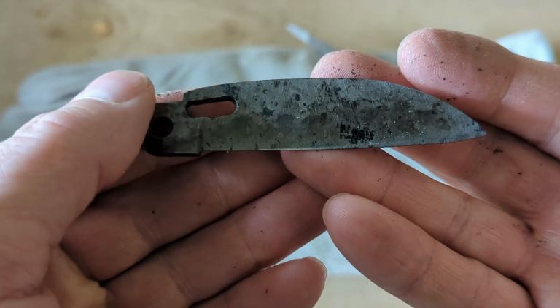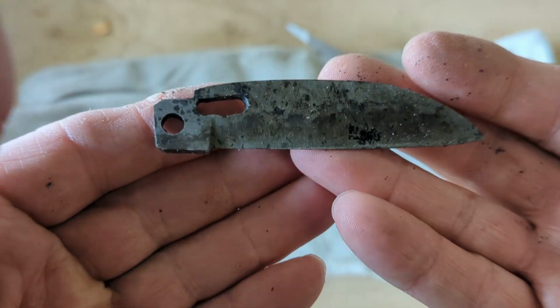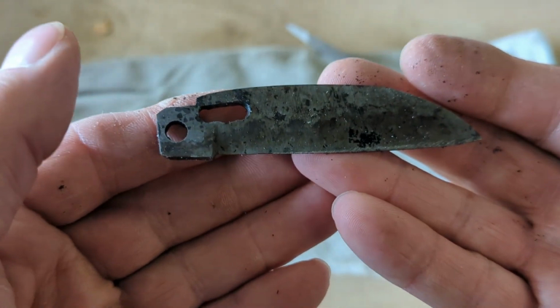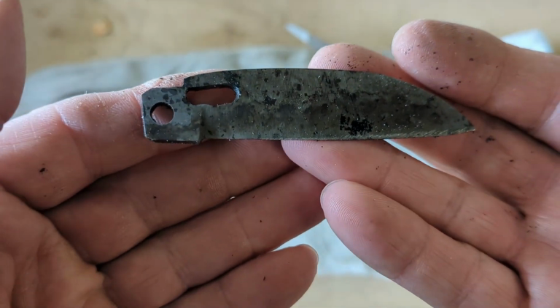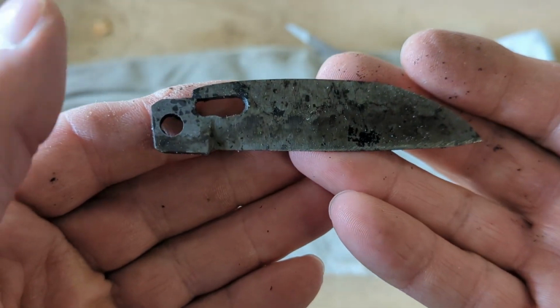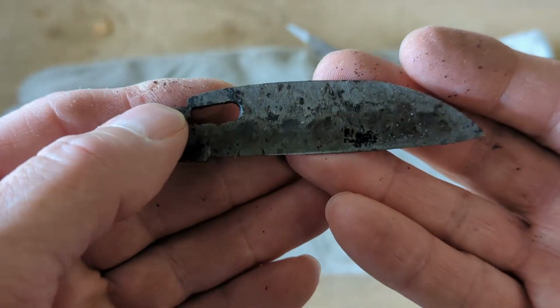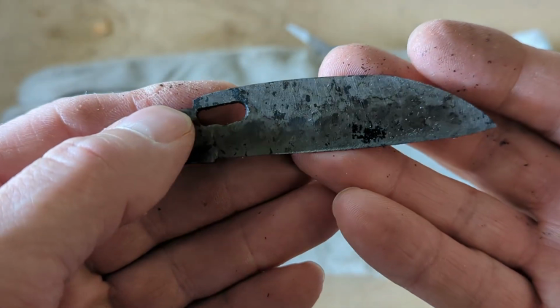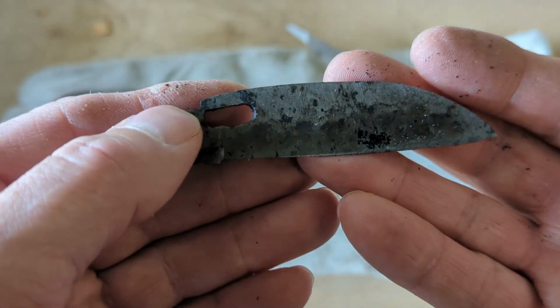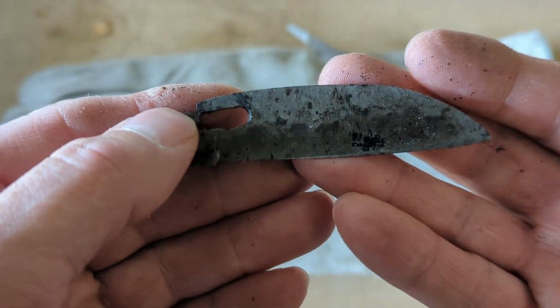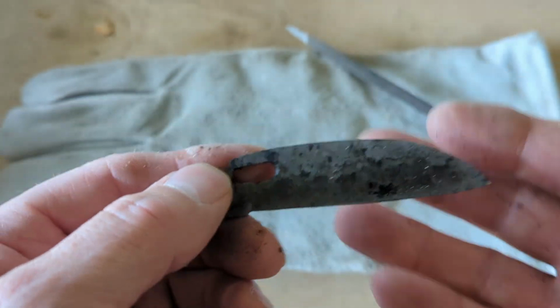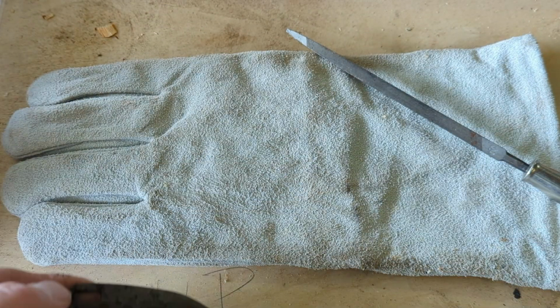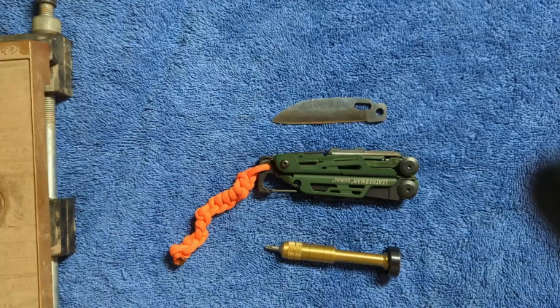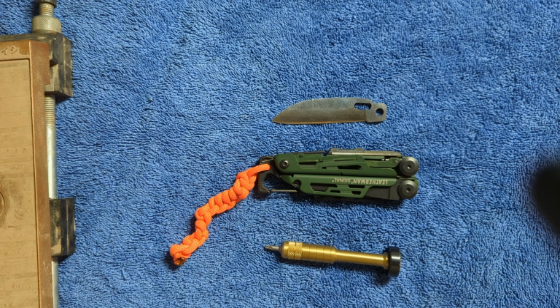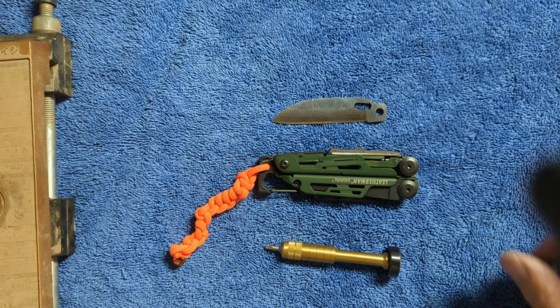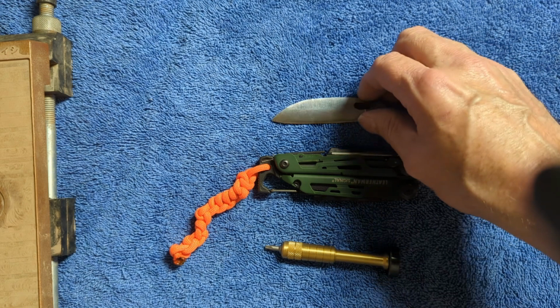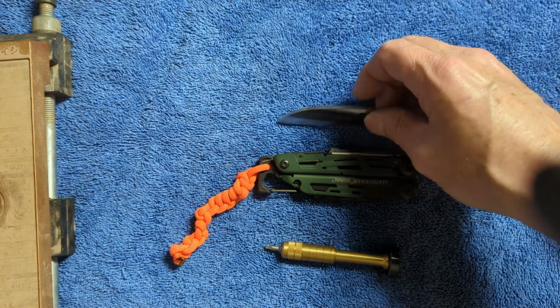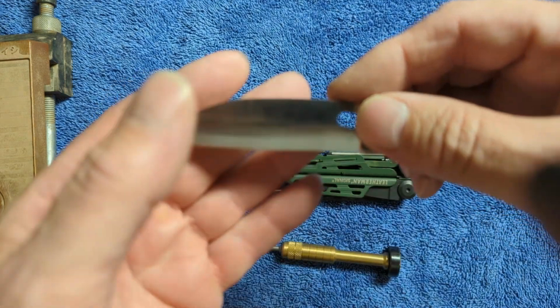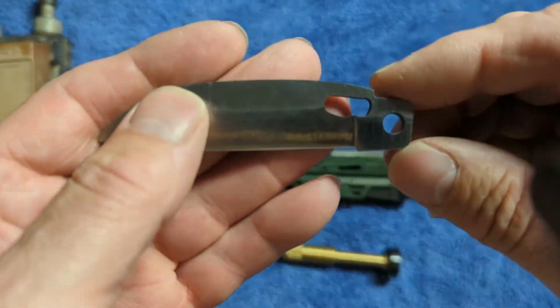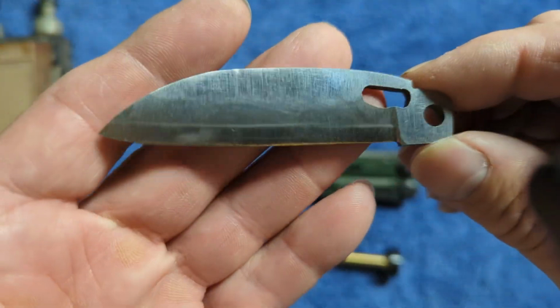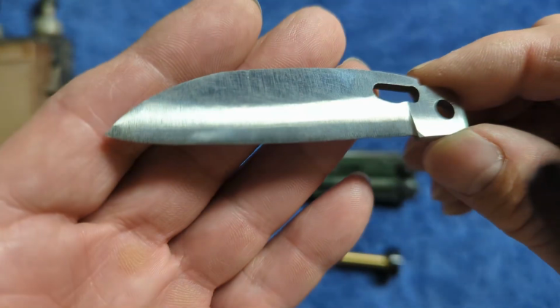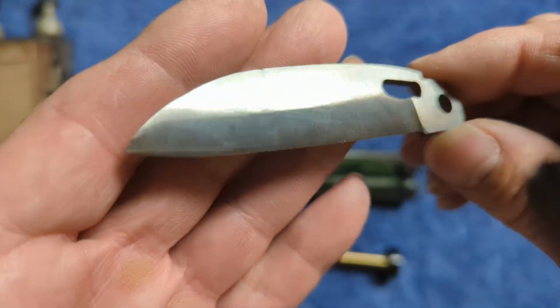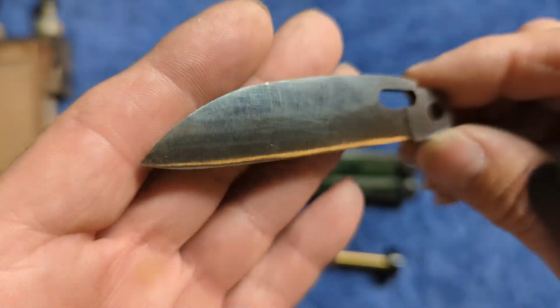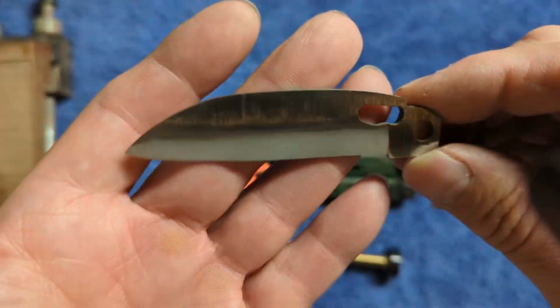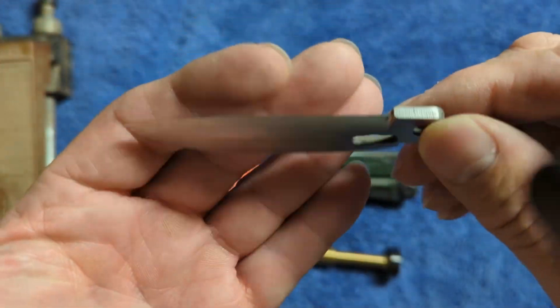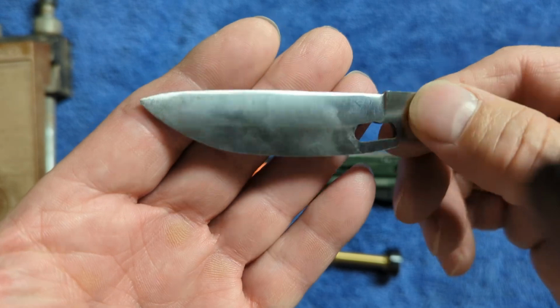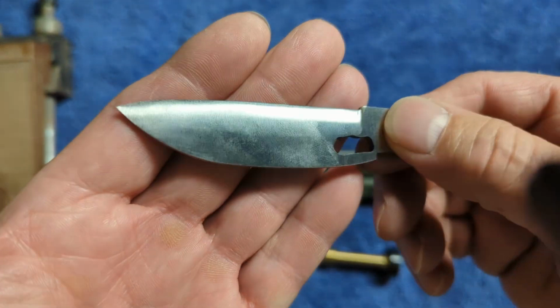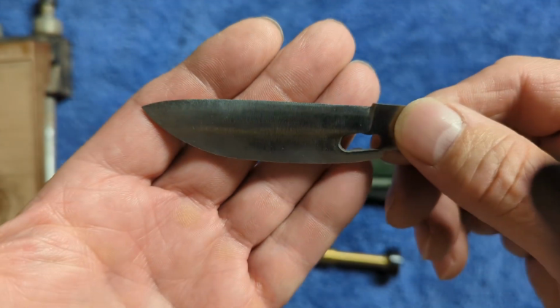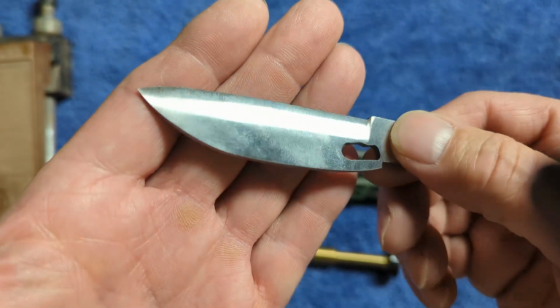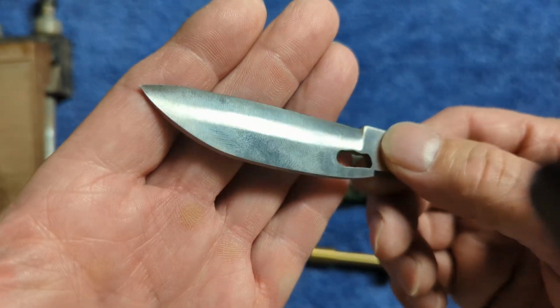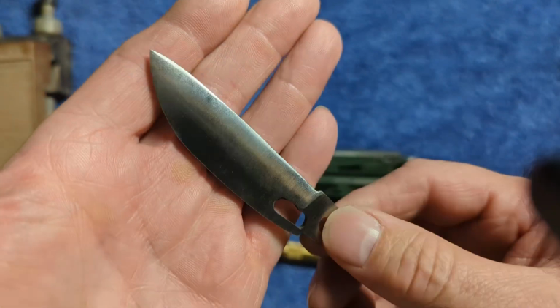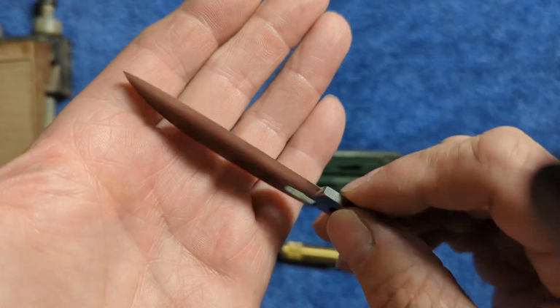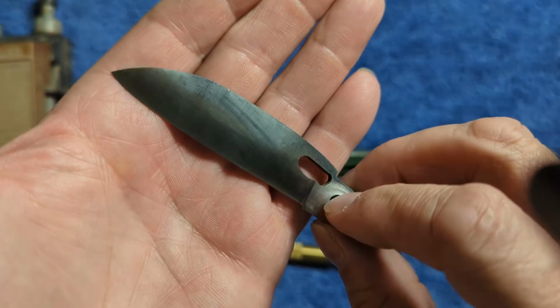I'm going to put this aside, let the kiln cool down, and we have to go through two tempering cycles. After finishing the heat treat, I cleaned the blade up on my belt grinder. As you can see, it's looking pretty good now — there's a nice convex grind on it.